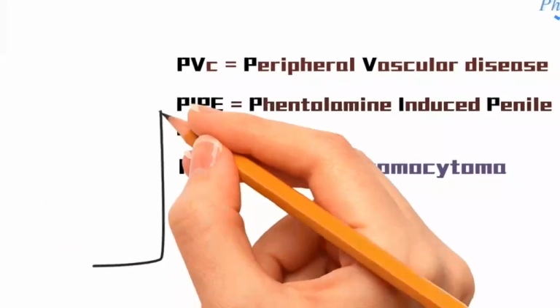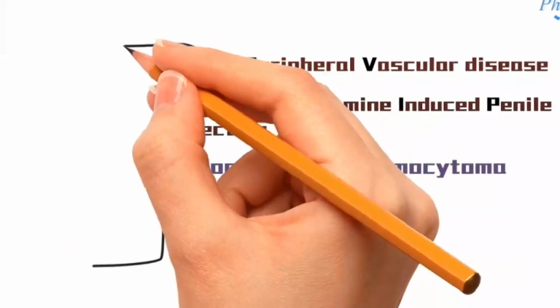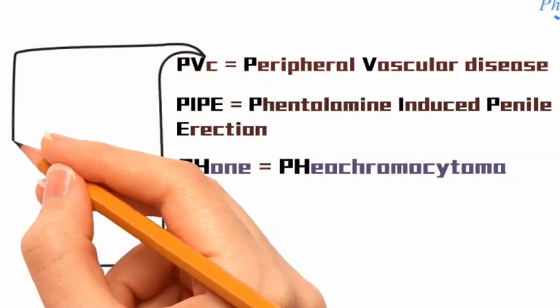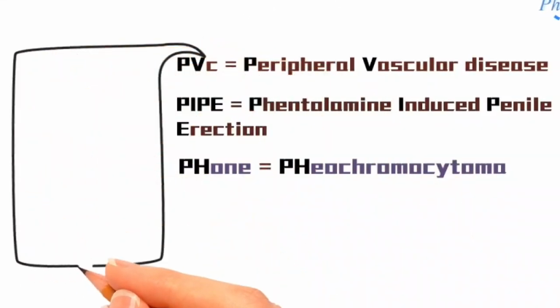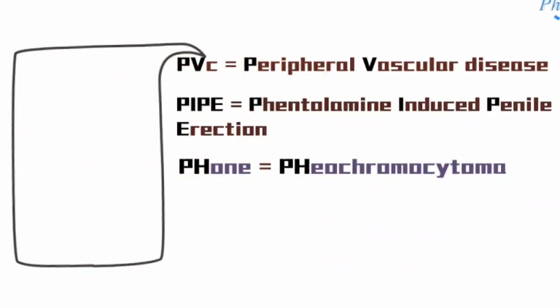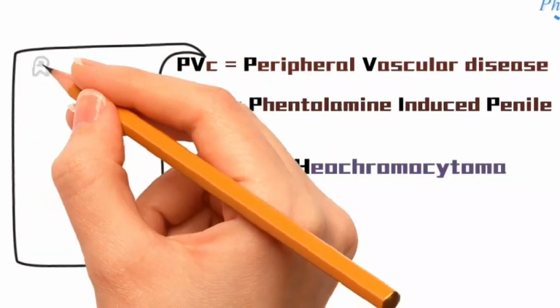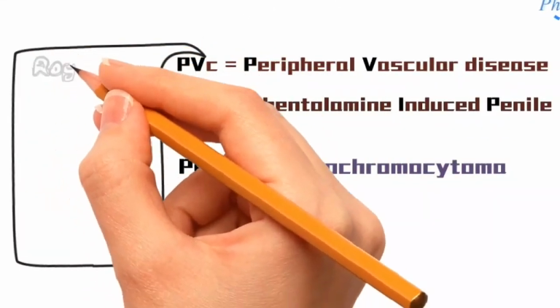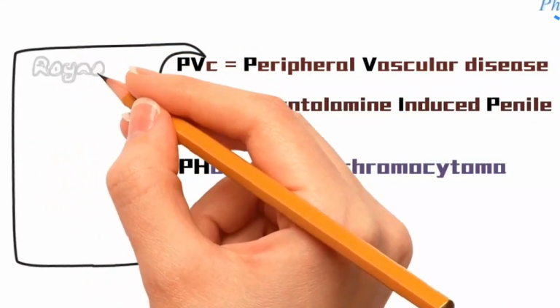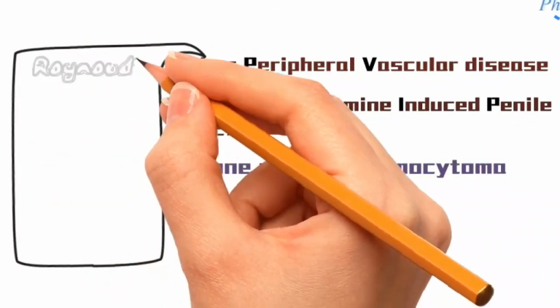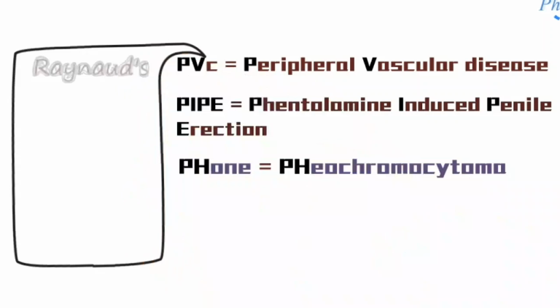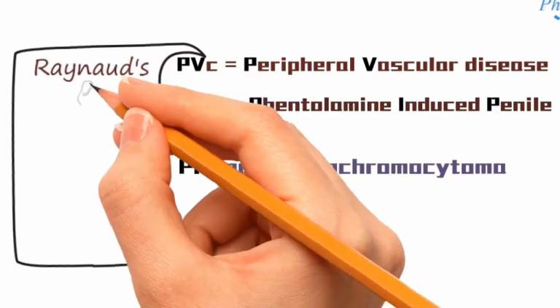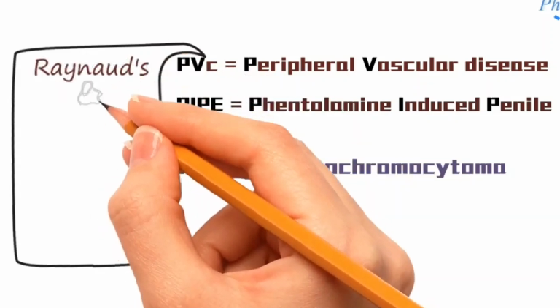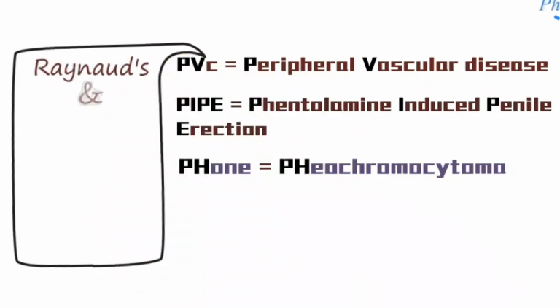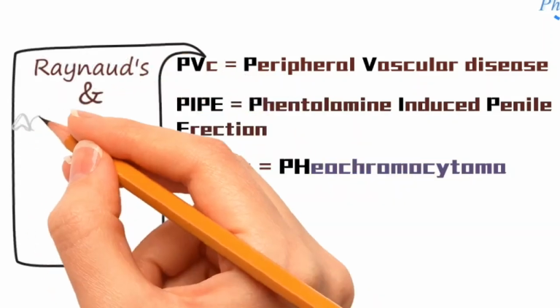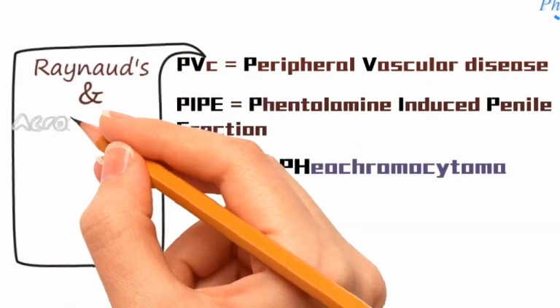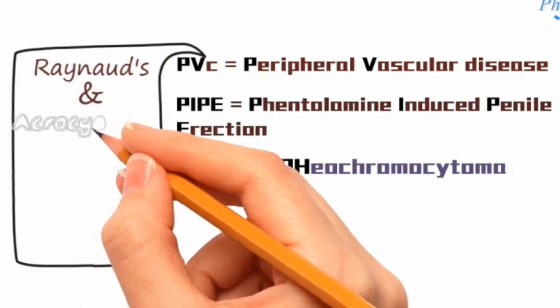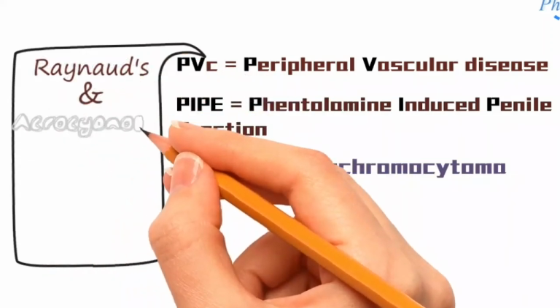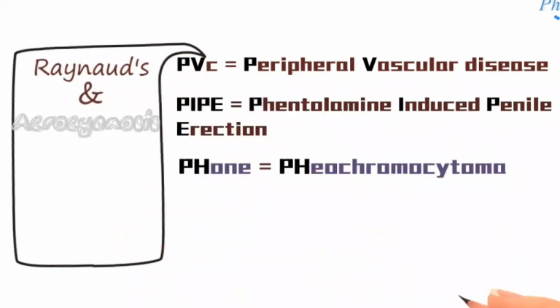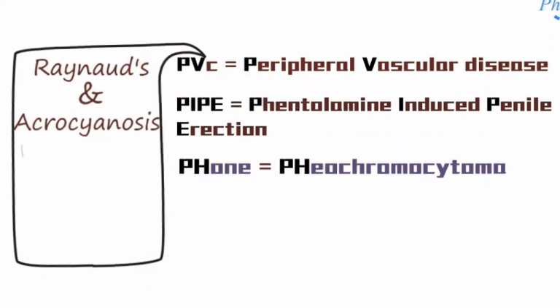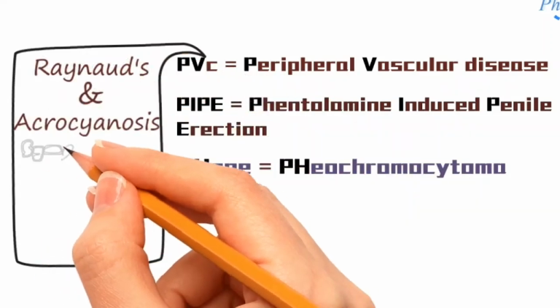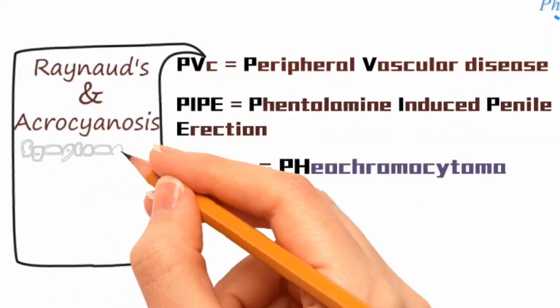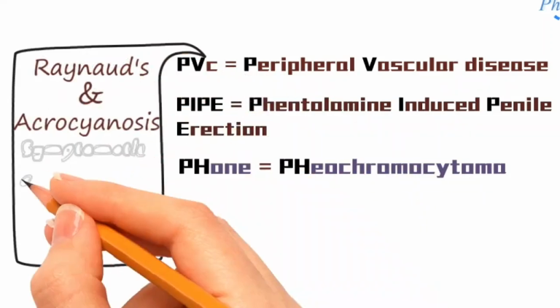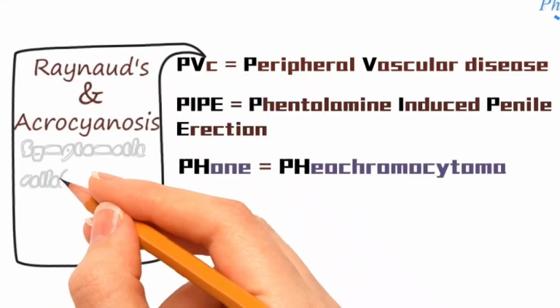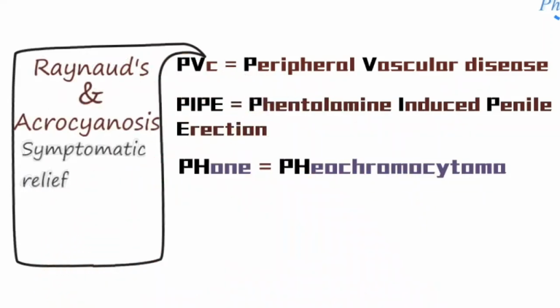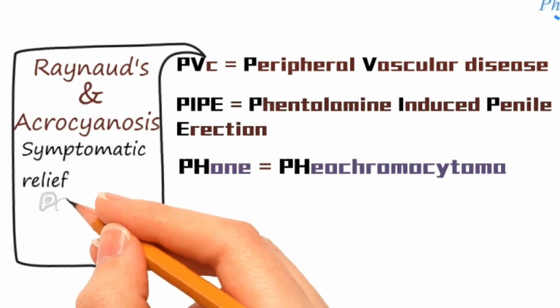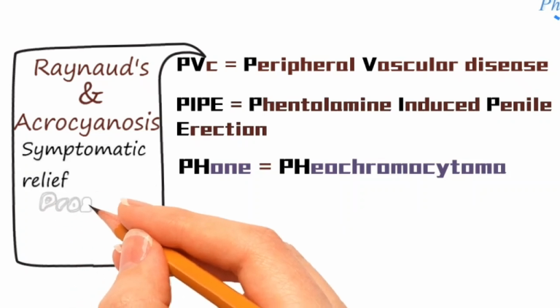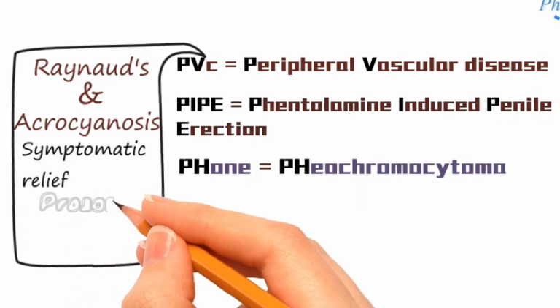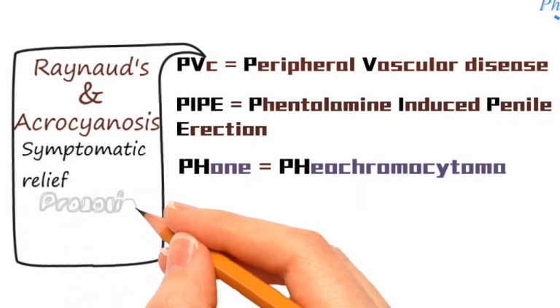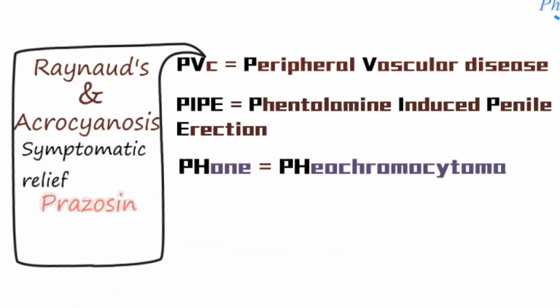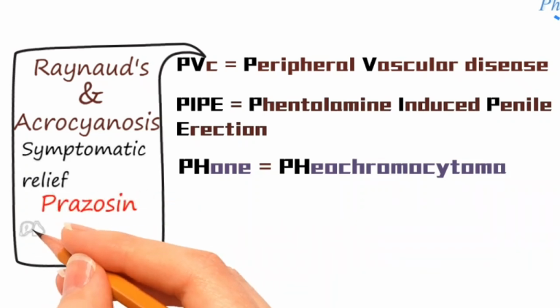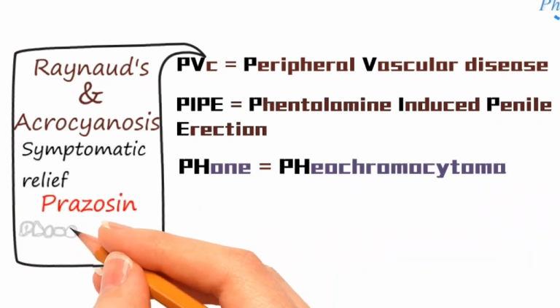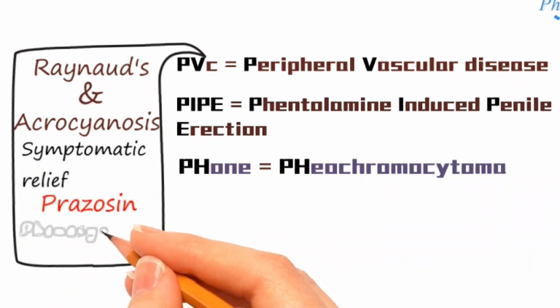Considering the peripheral vascular diseases, symptomatic relief from Raynaud's phenomenon and acrocyanosis can be achieved by using Prazosin and Phenoxybenzamine.